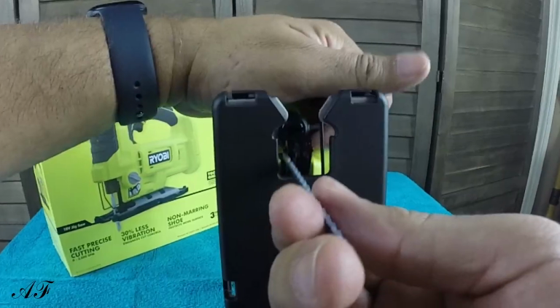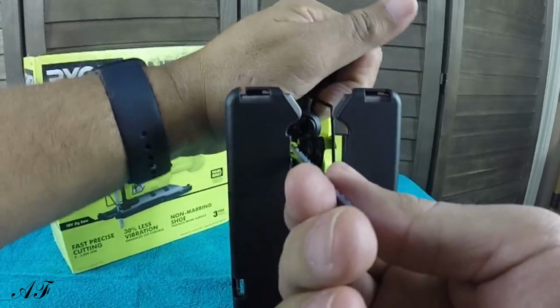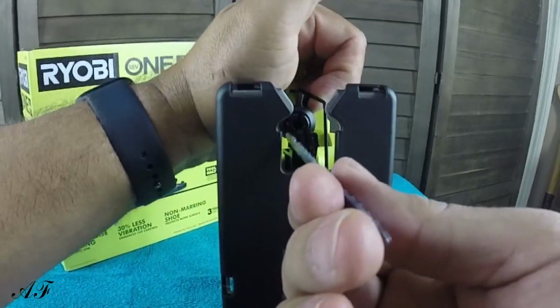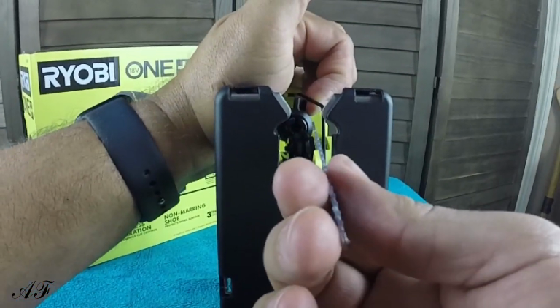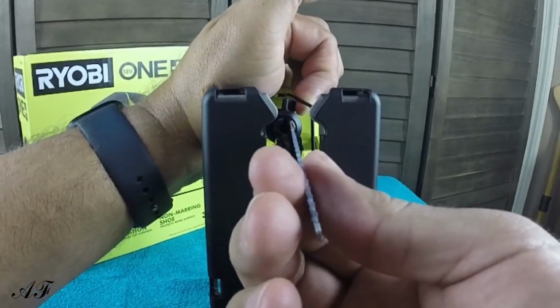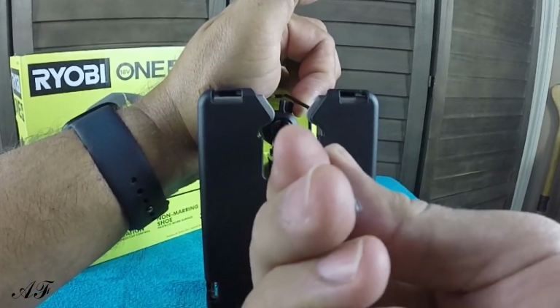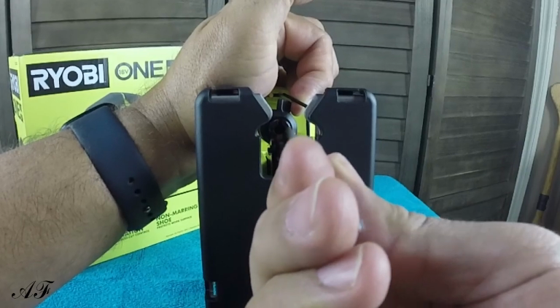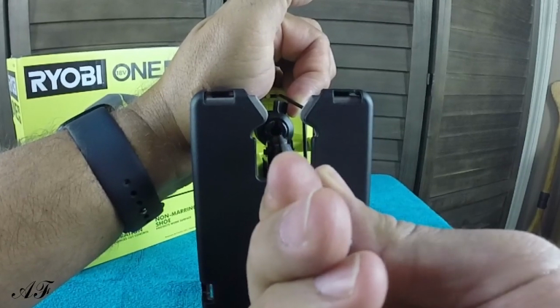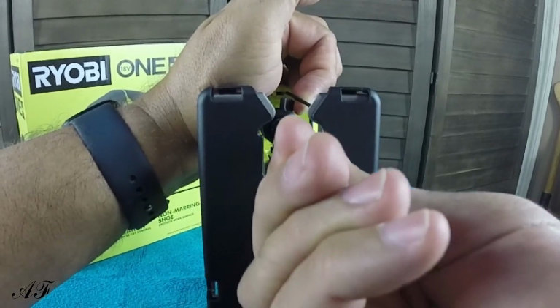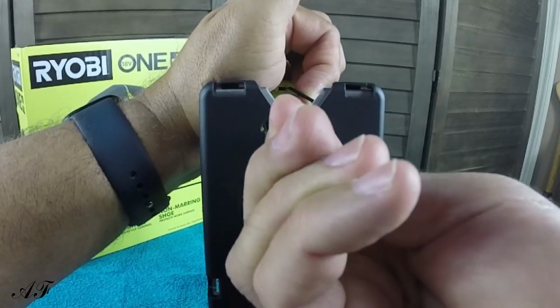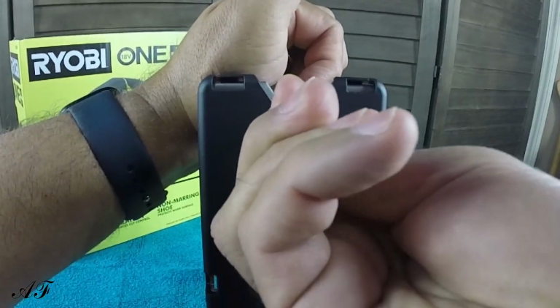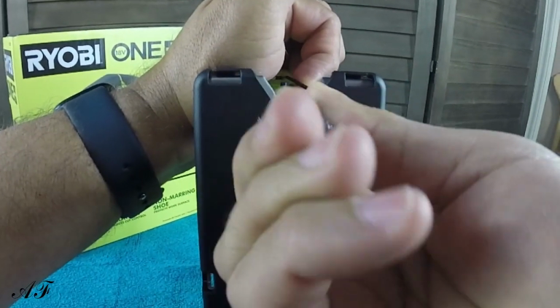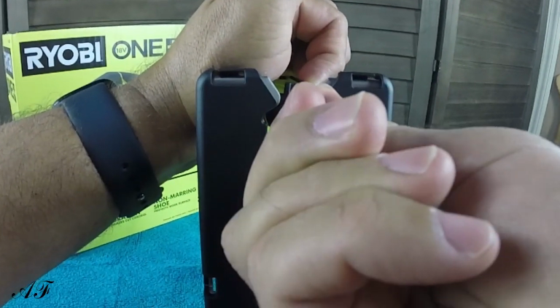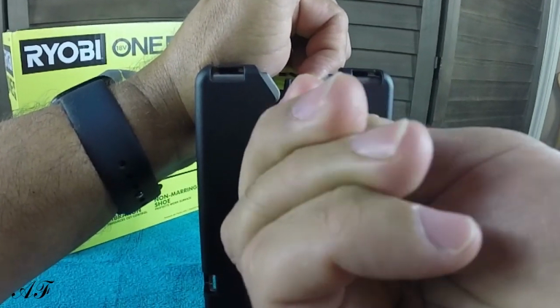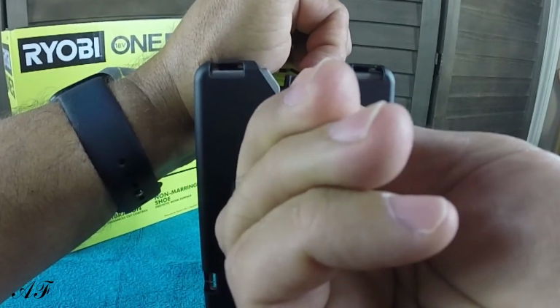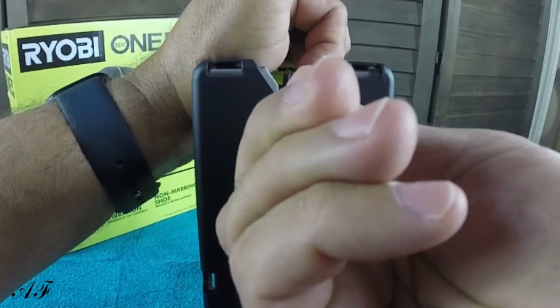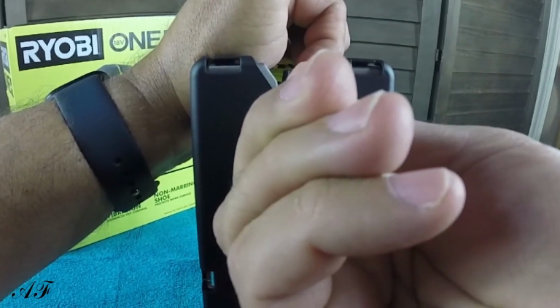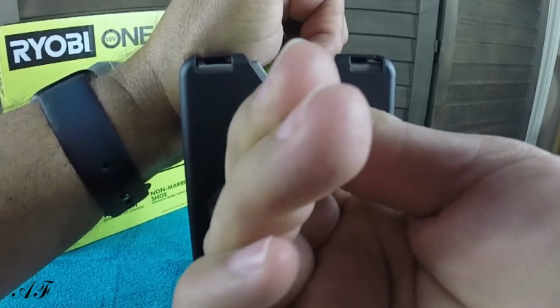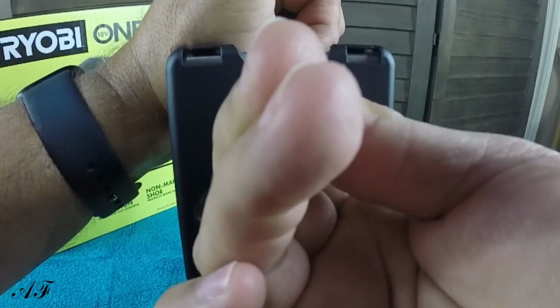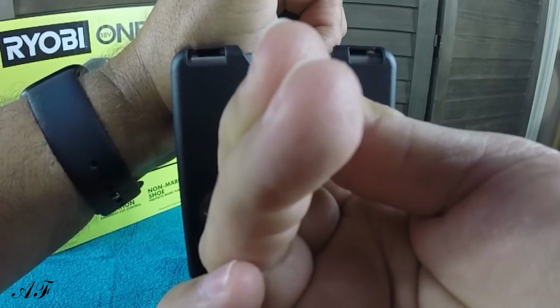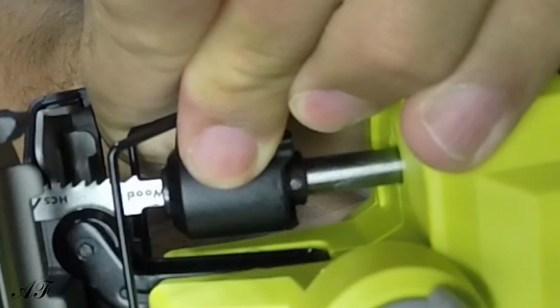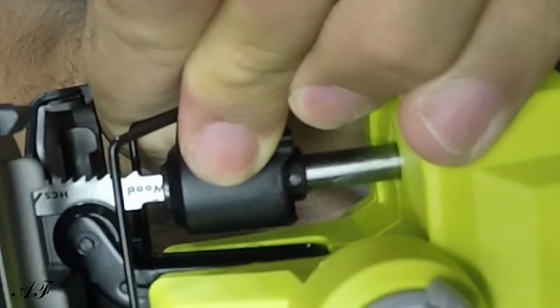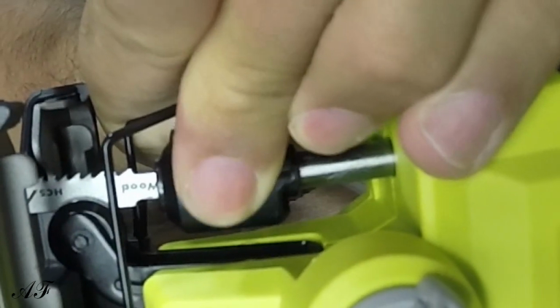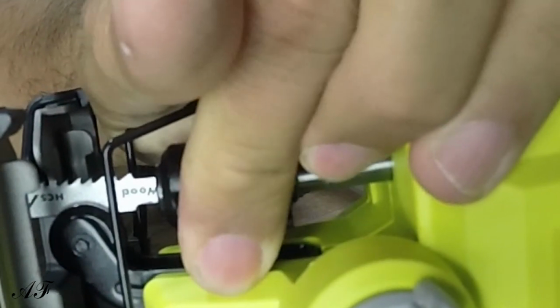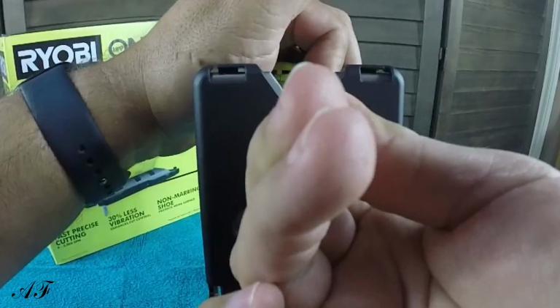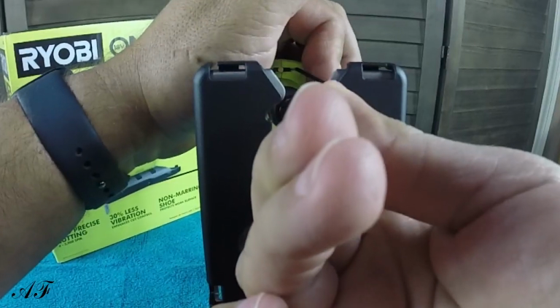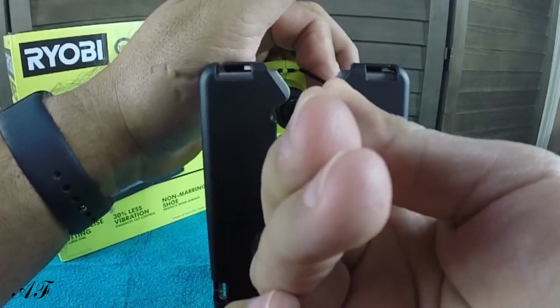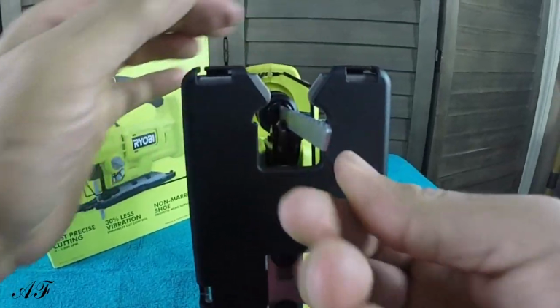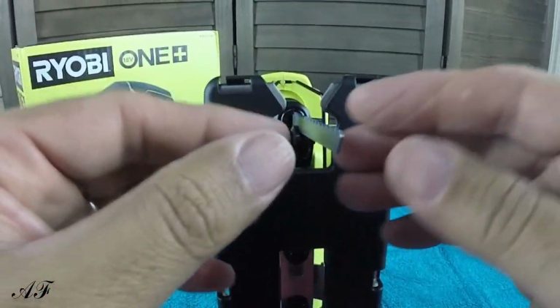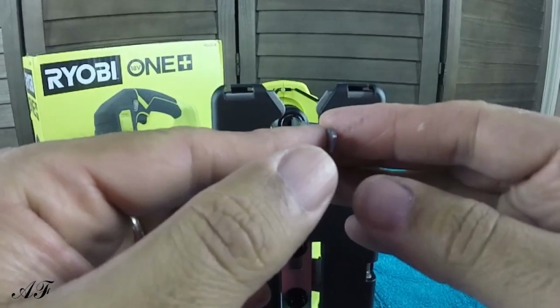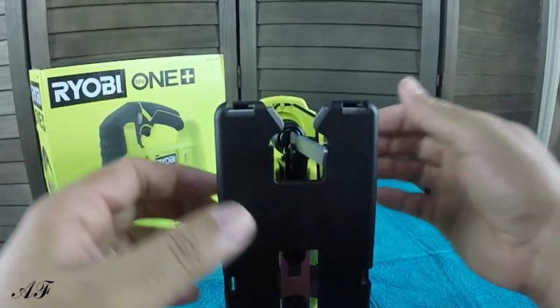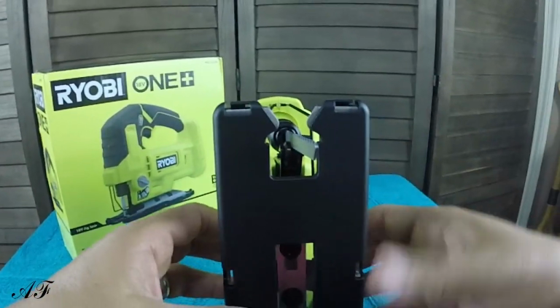So what you're going to do once you open it up, you're going to take your blade, run it through the spool into the unit itself. Make sure it's placed all the way in the back. Hold on to your blade as you release — that way your blade can stay straight. It's nice and straight now.